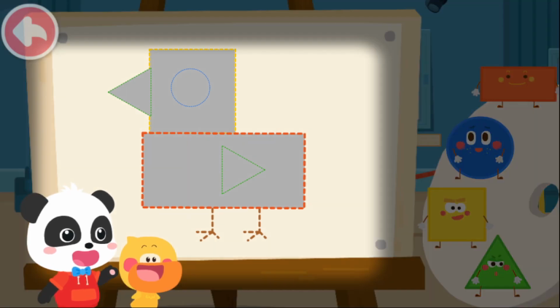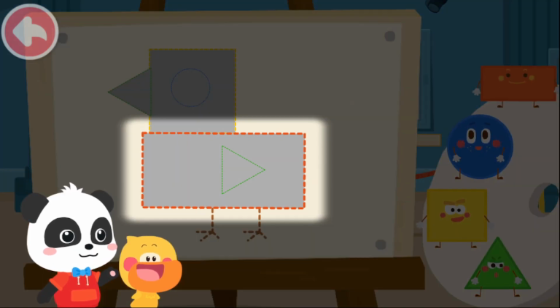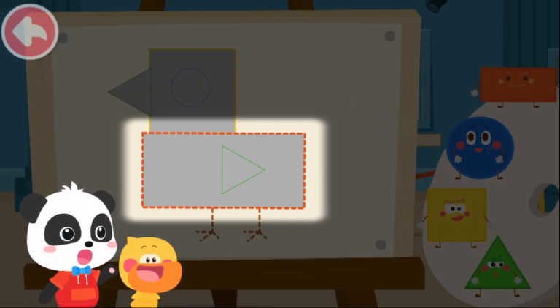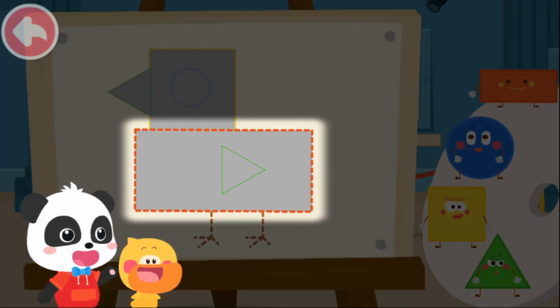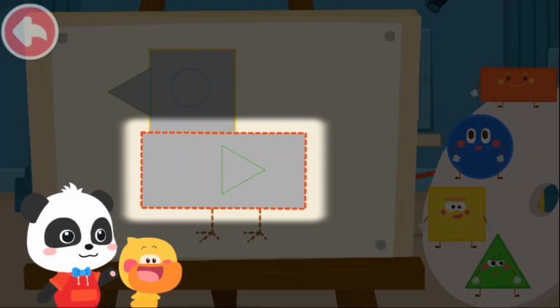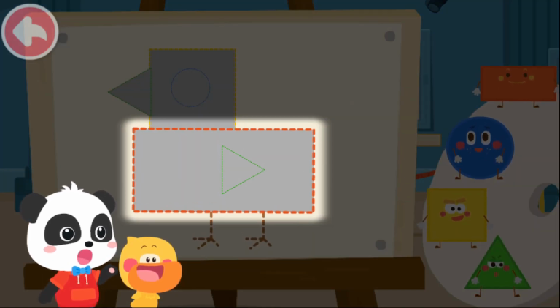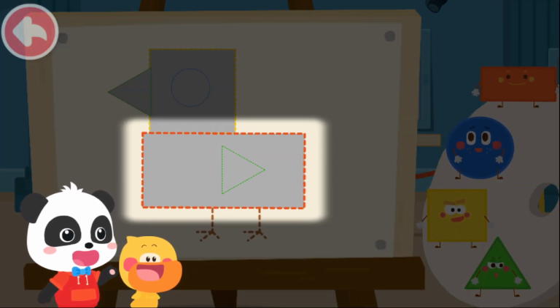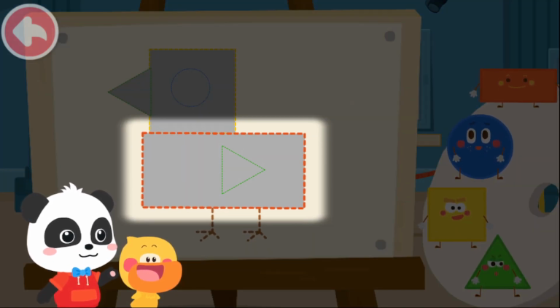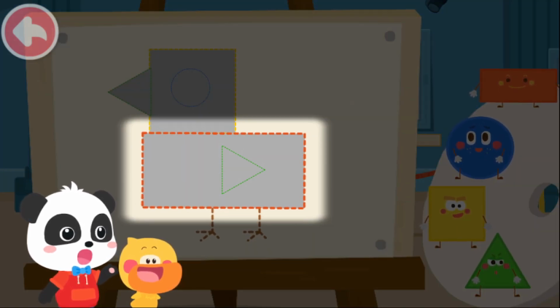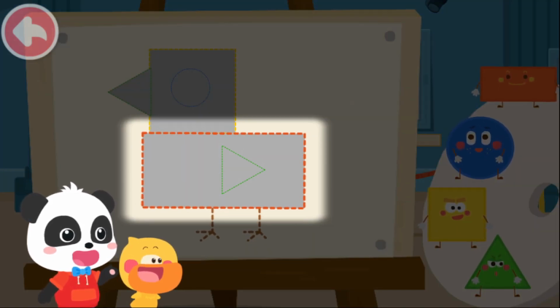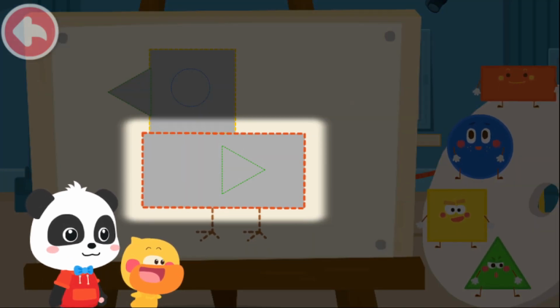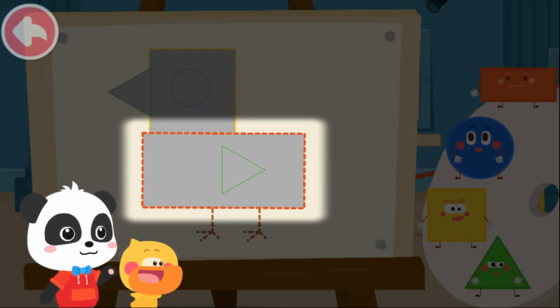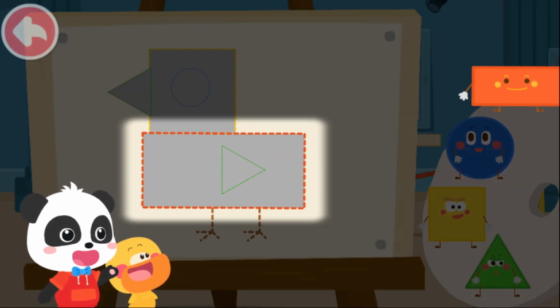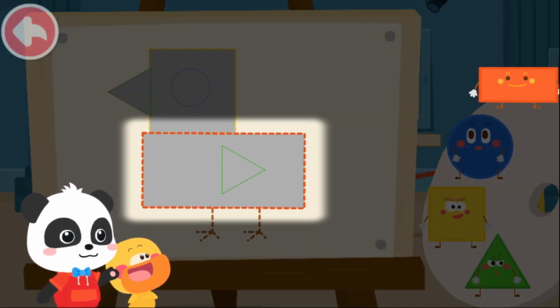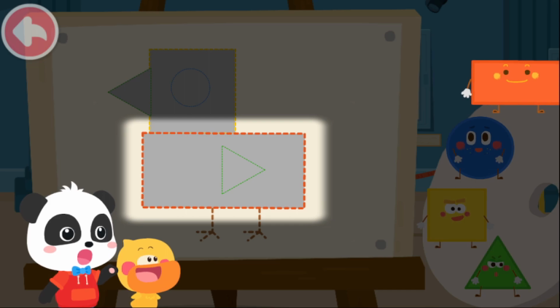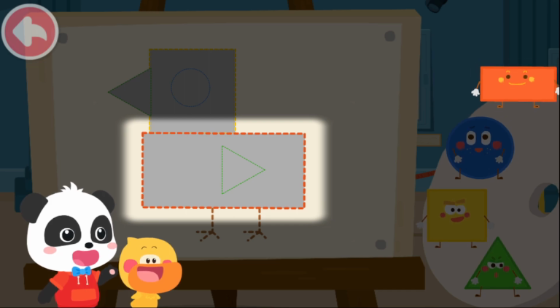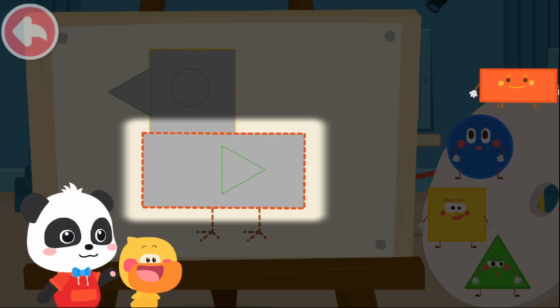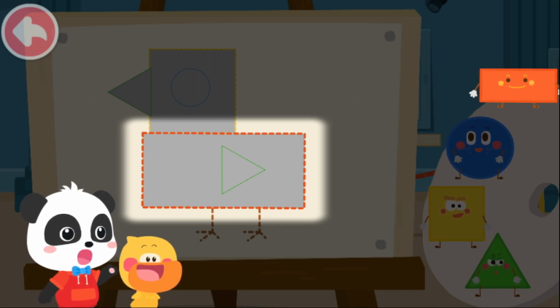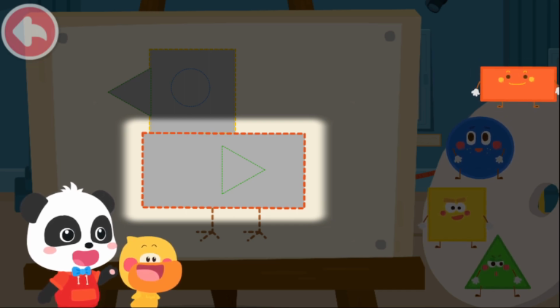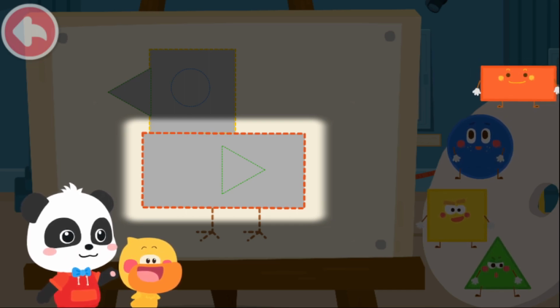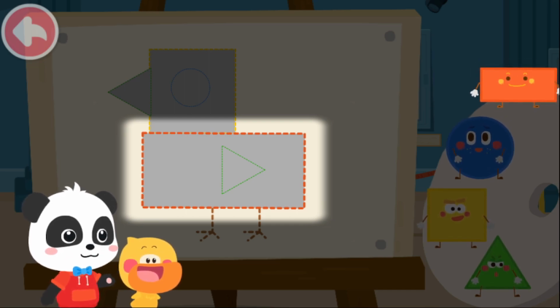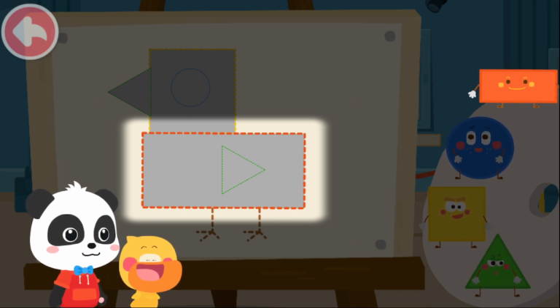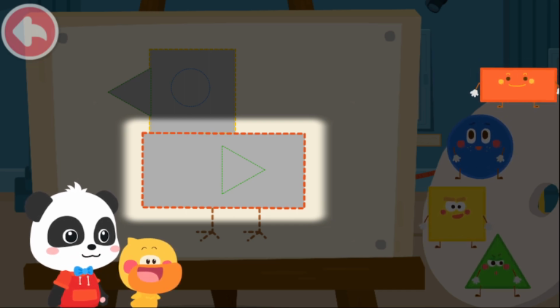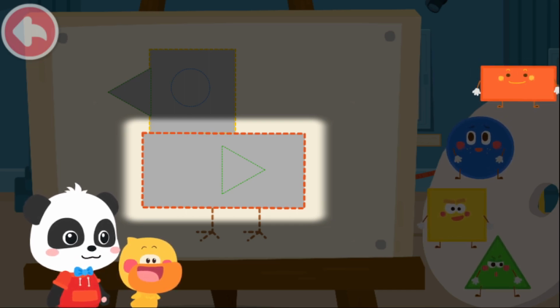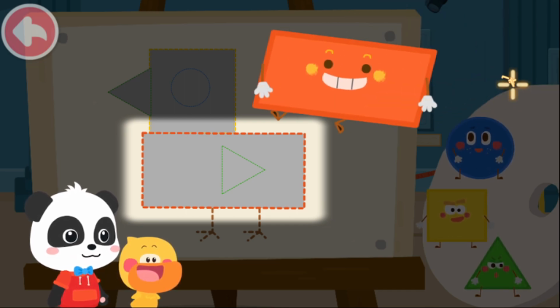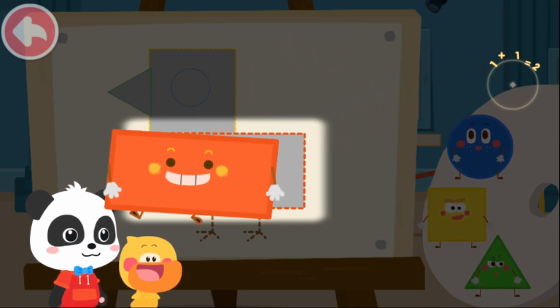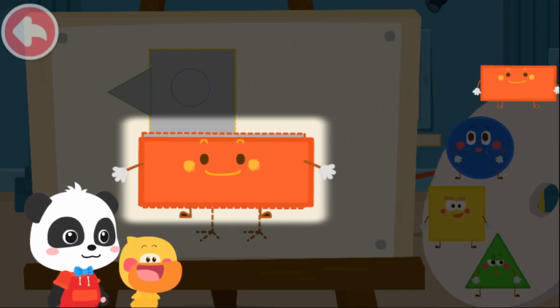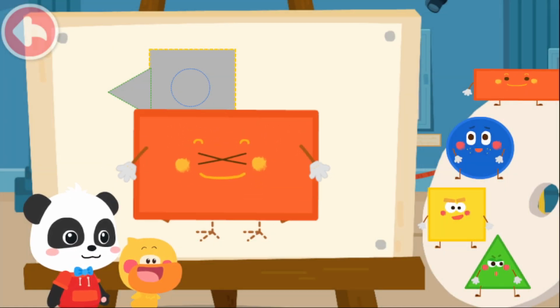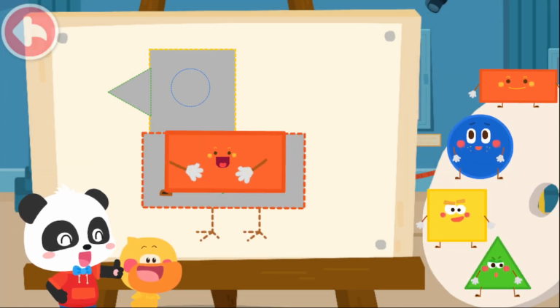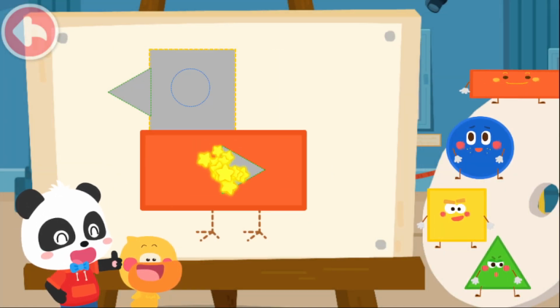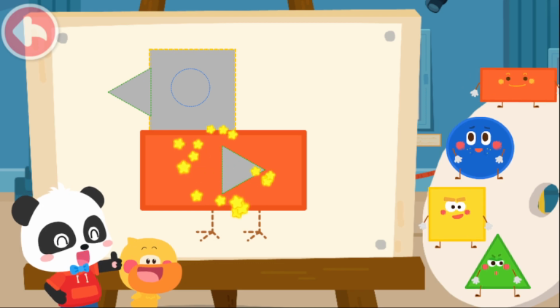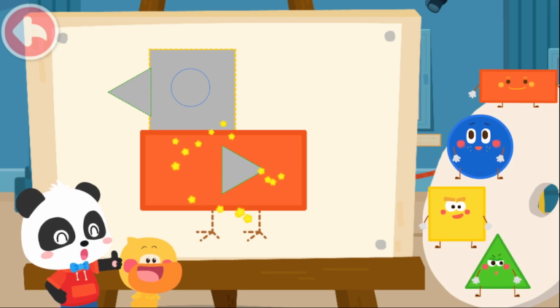Look! The chick's body is a rectangle. Let's use the rectangle elf on the right. Rectangle. Great job!